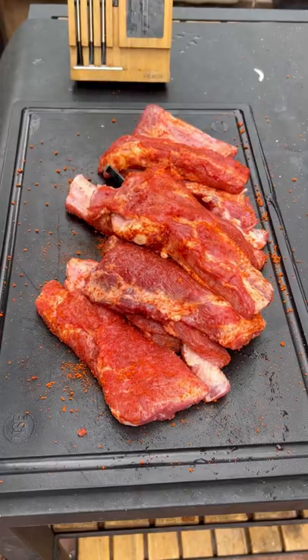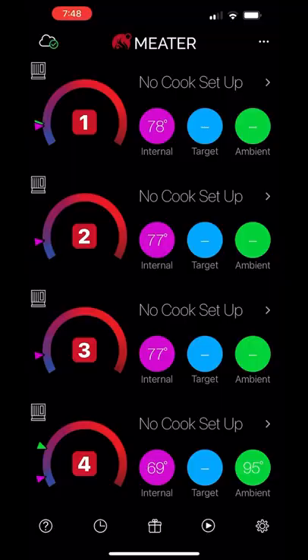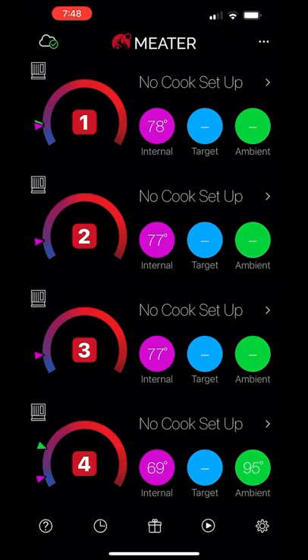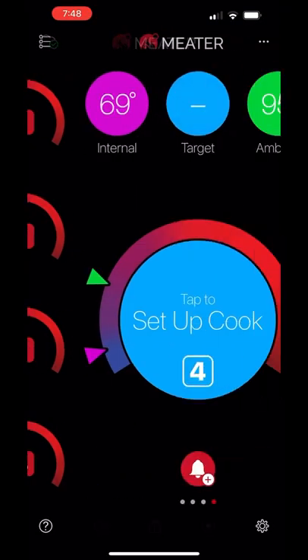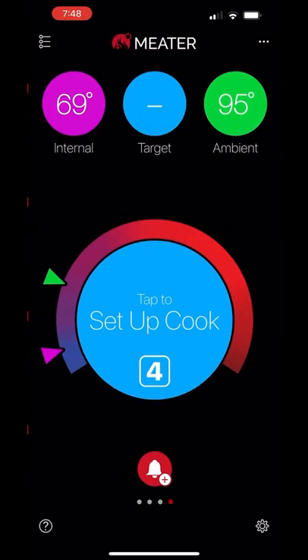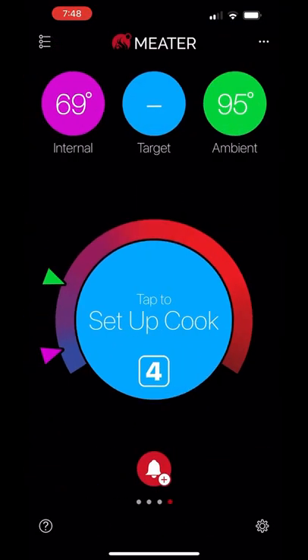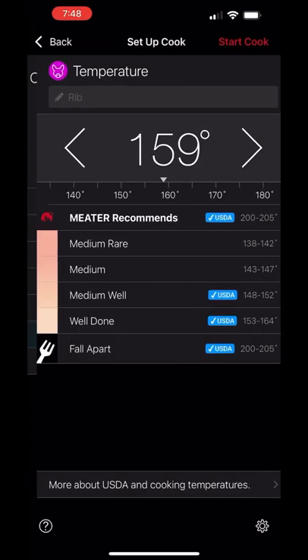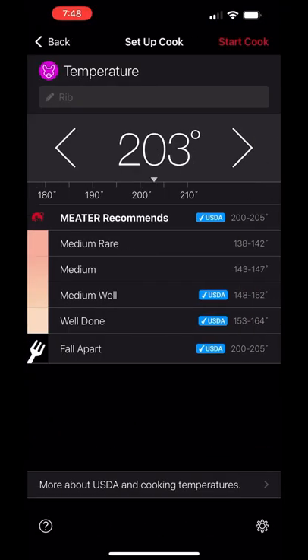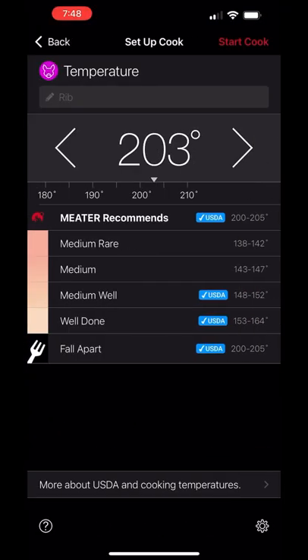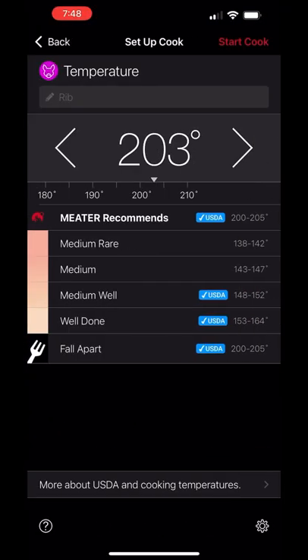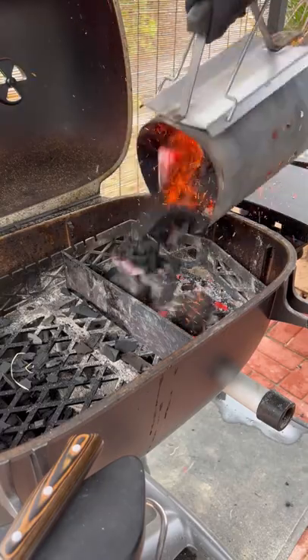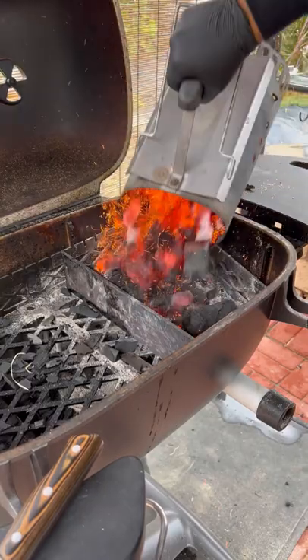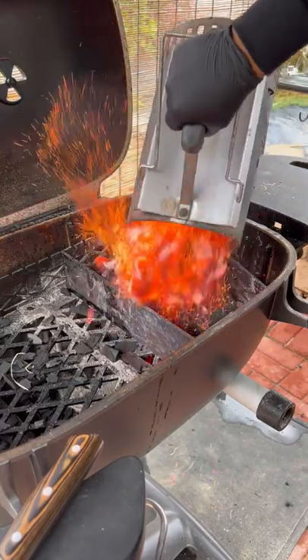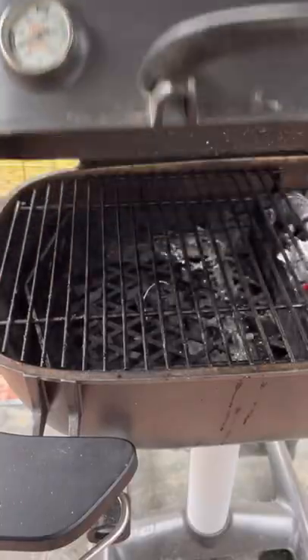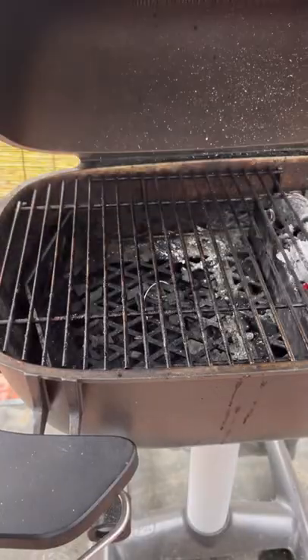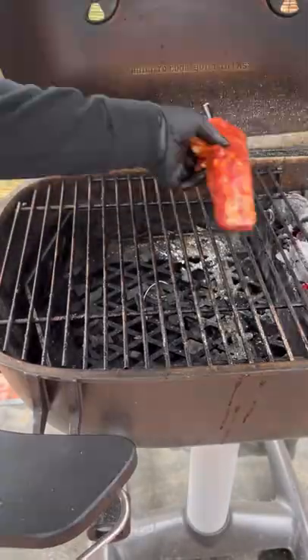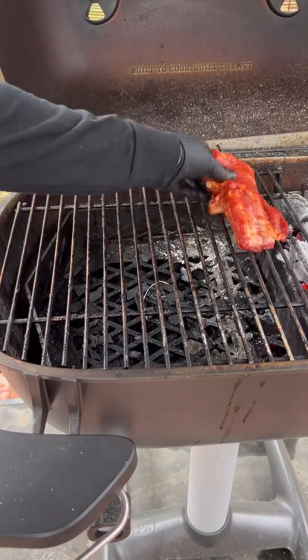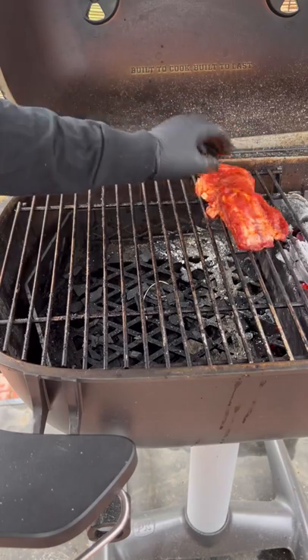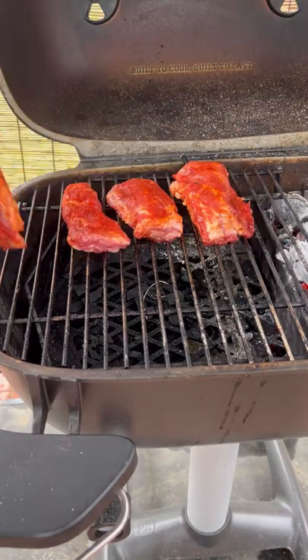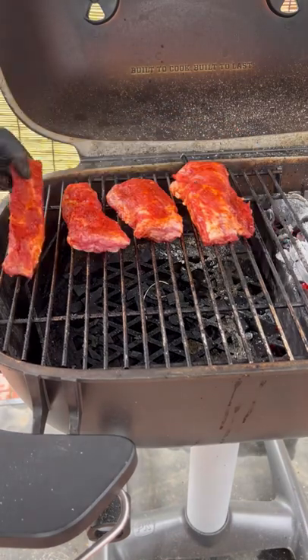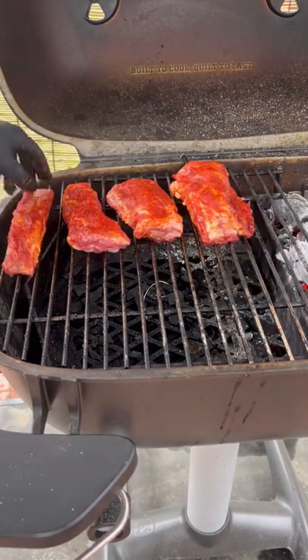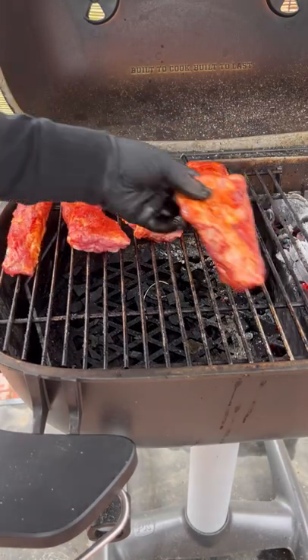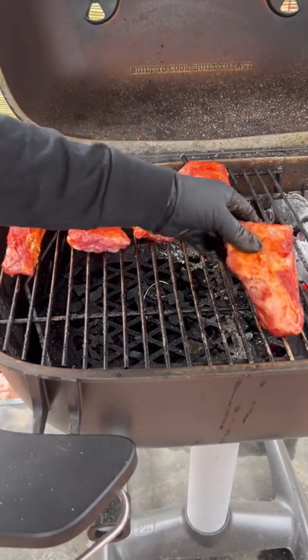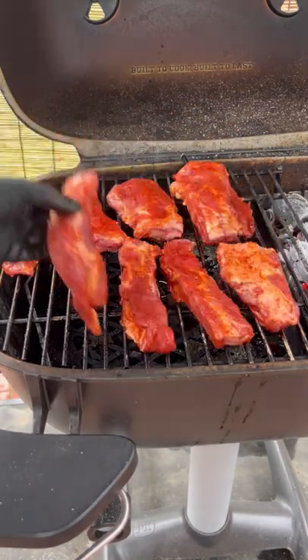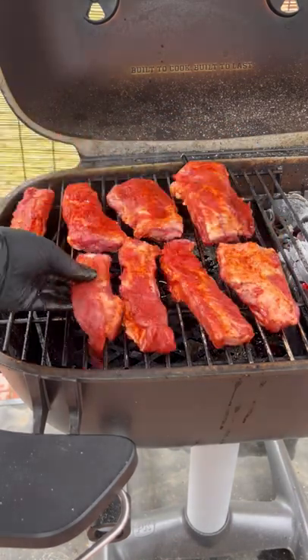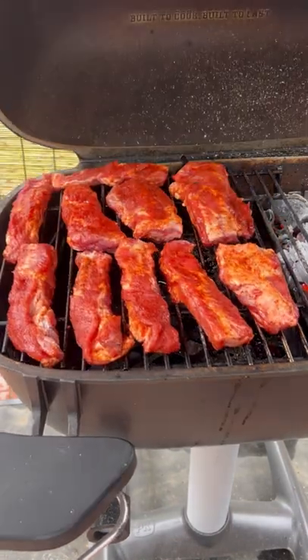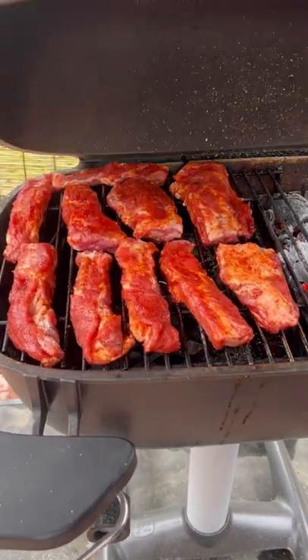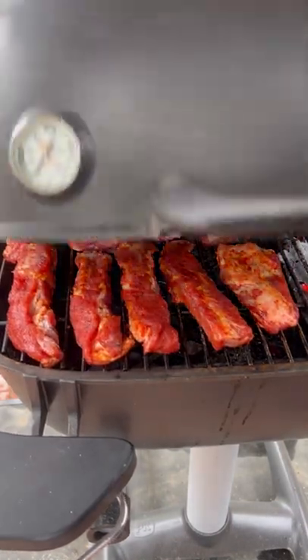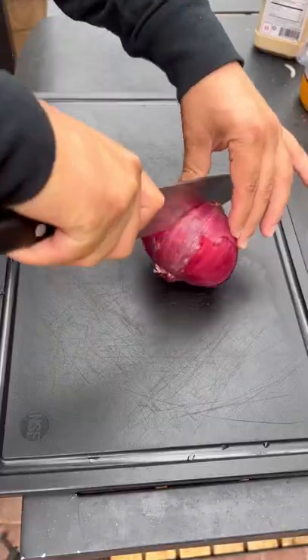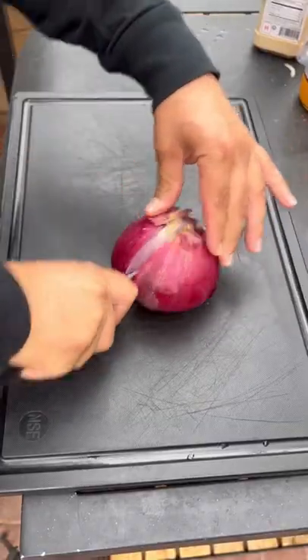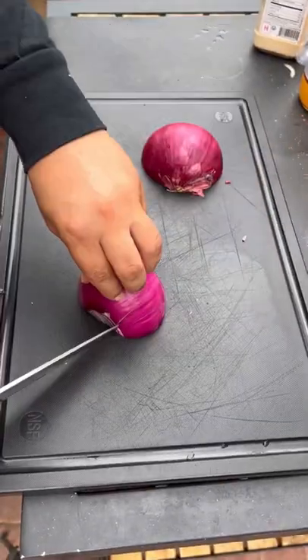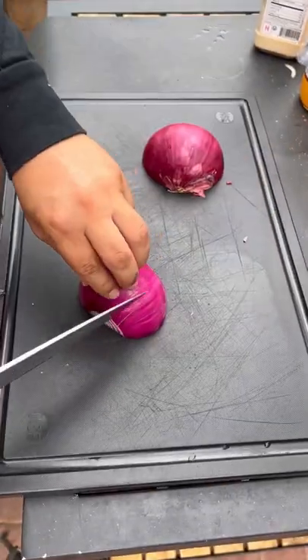I'm going to be using my meter mate to track my temps. I'm going to pull them off at the internal temperature of 203°F. Set them opposite of heat for now — we are going to sear them as well.